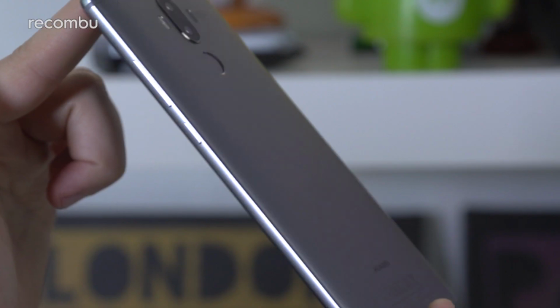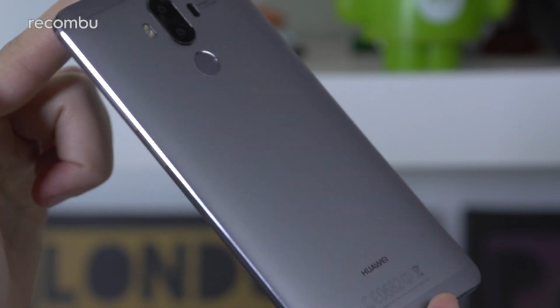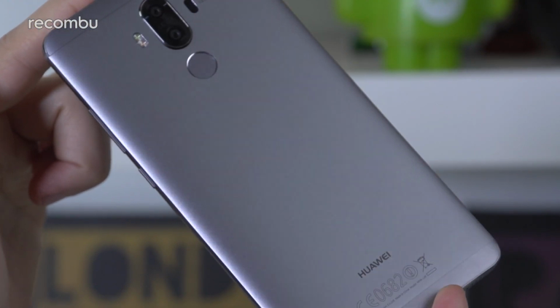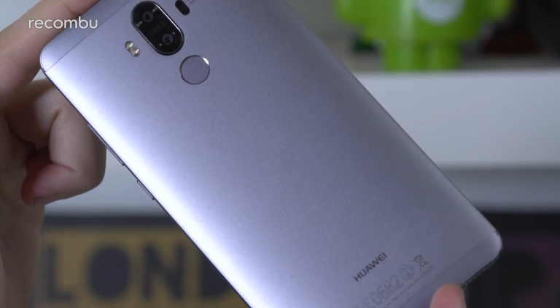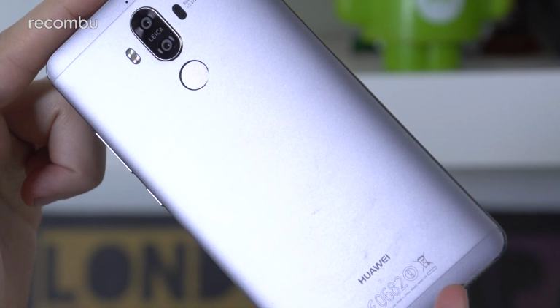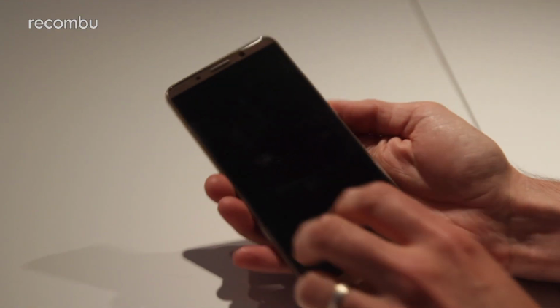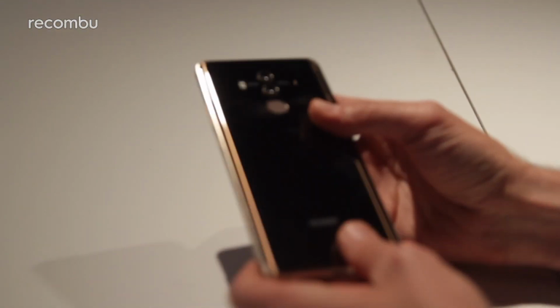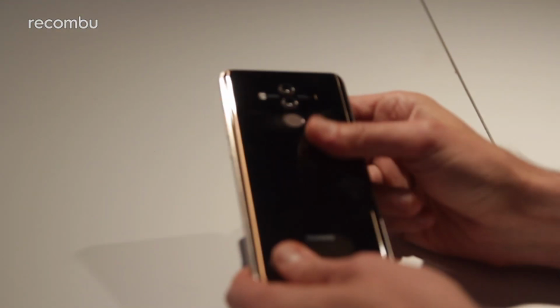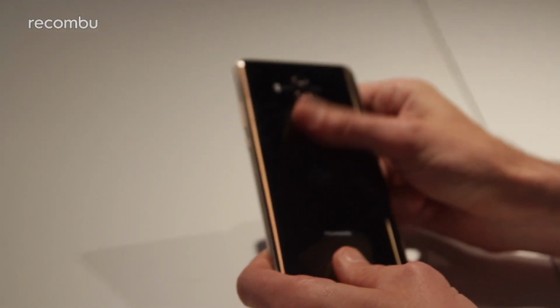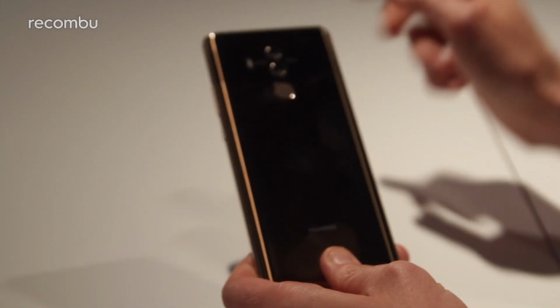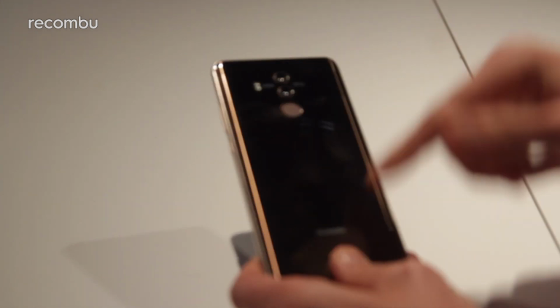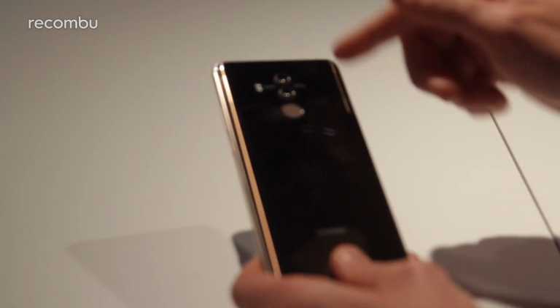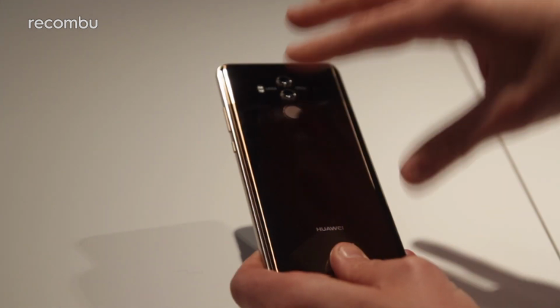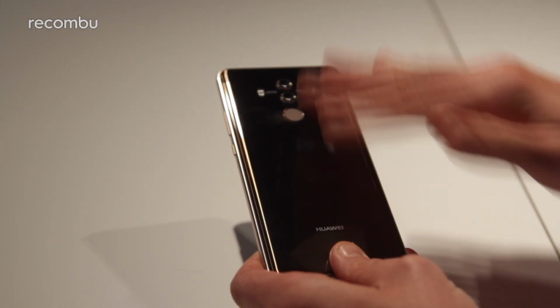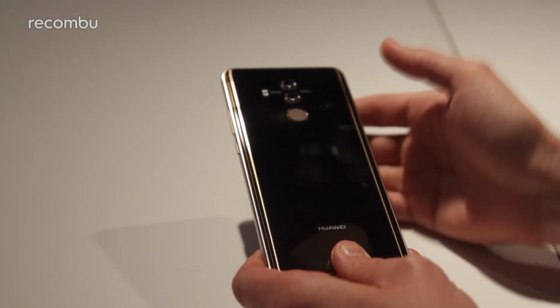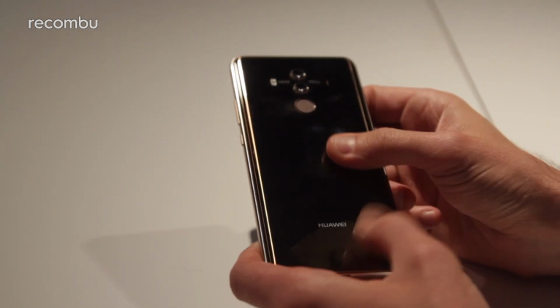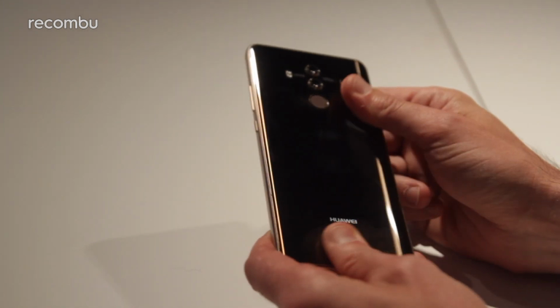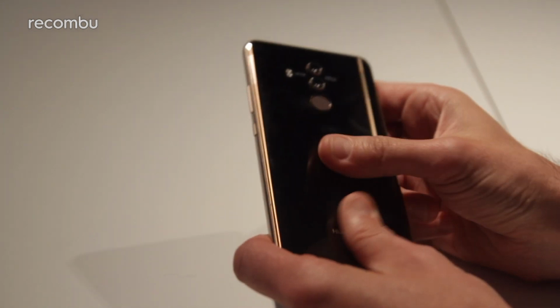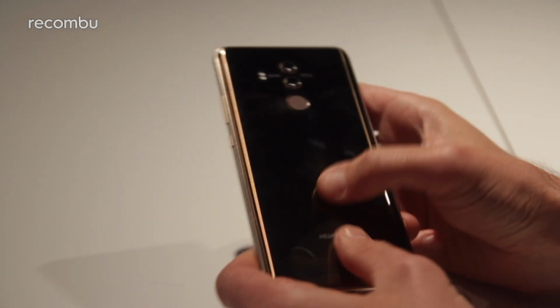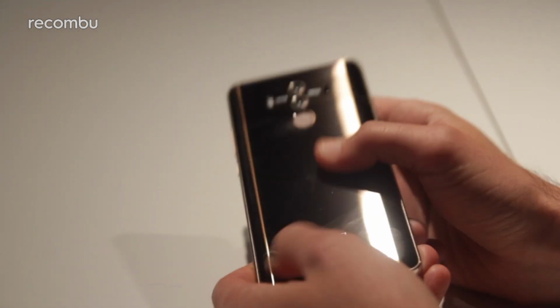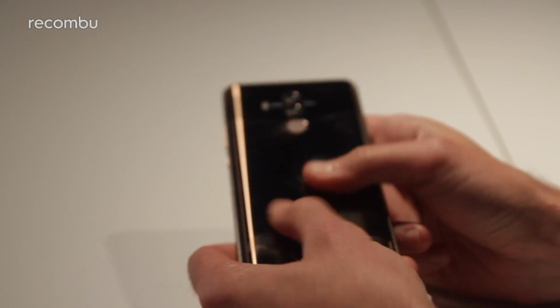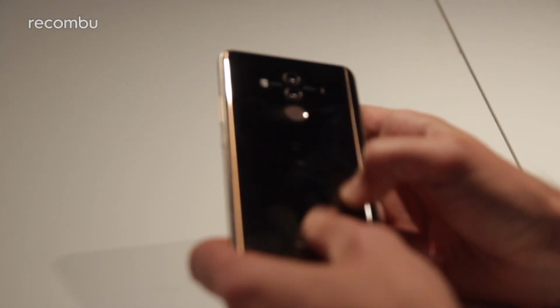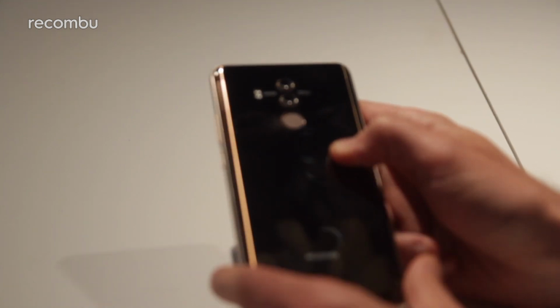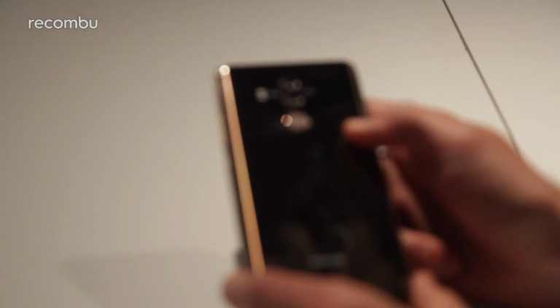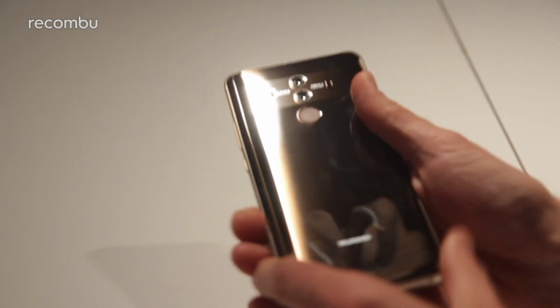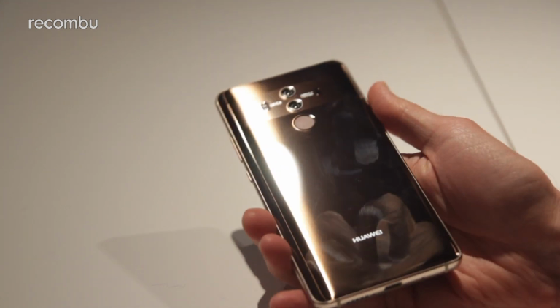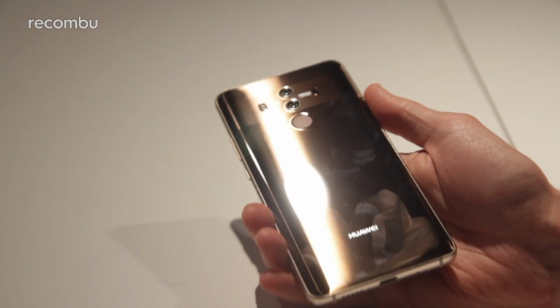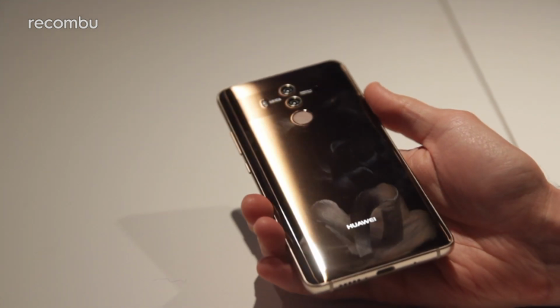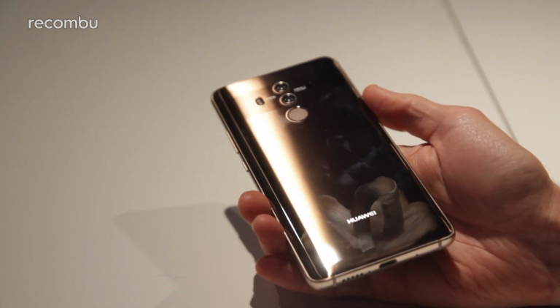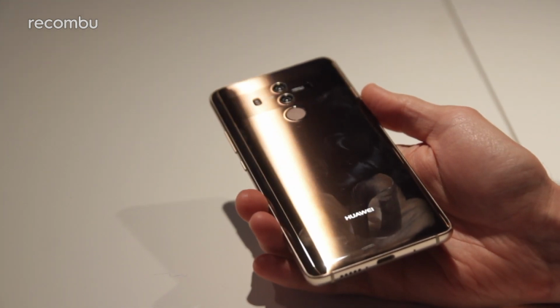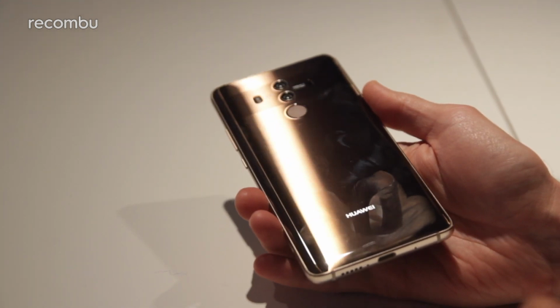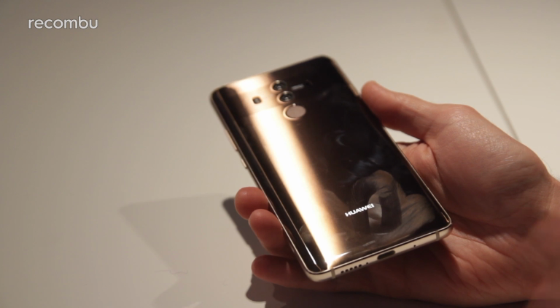While last year's model rocked a full metal jacket, the Mate 10 Pro's aluminium frame has been coated with glass for a glossy finish. This is far more prone to fingerprints and scuffs, although it seems pretty tough as well, and we like the updated design. Just be sure to keep a cleaning cloth handy.